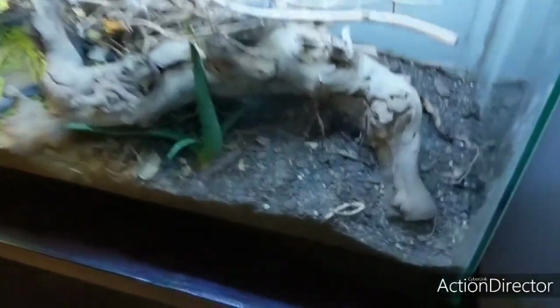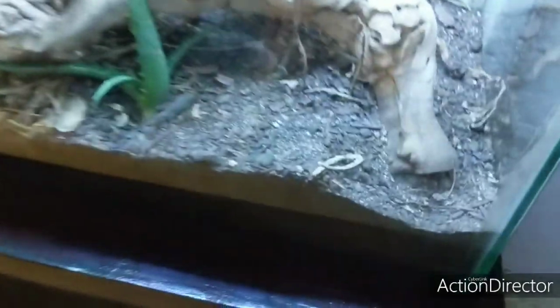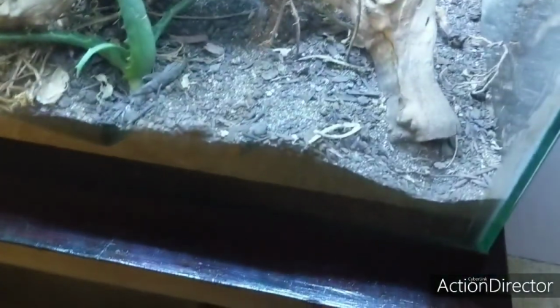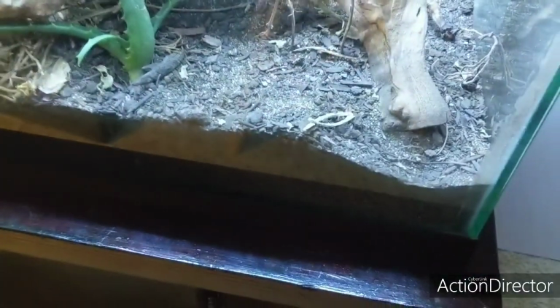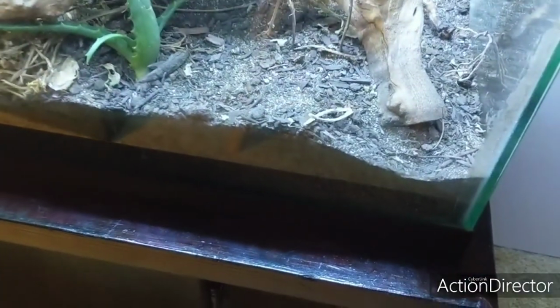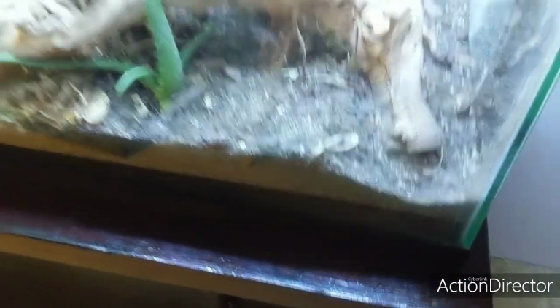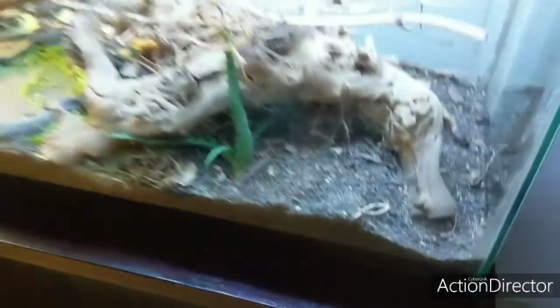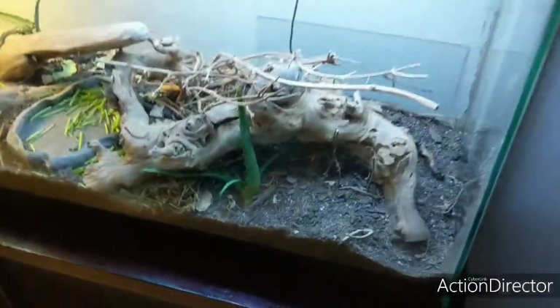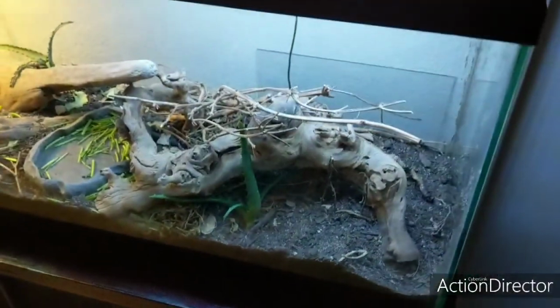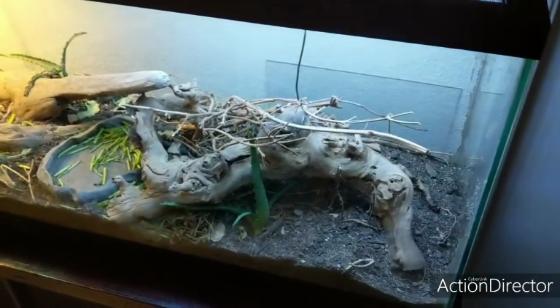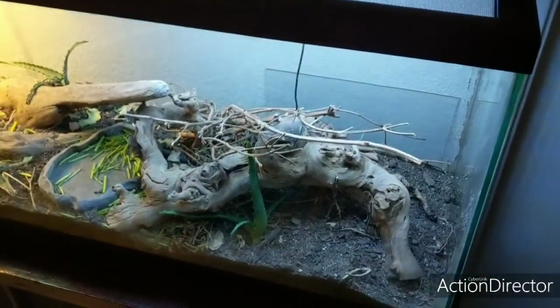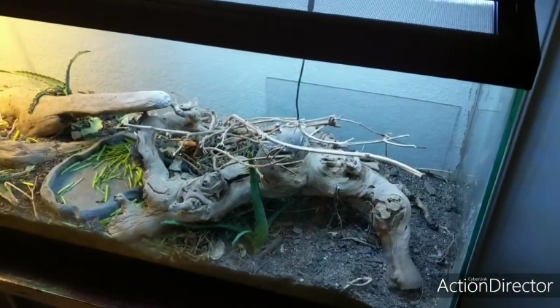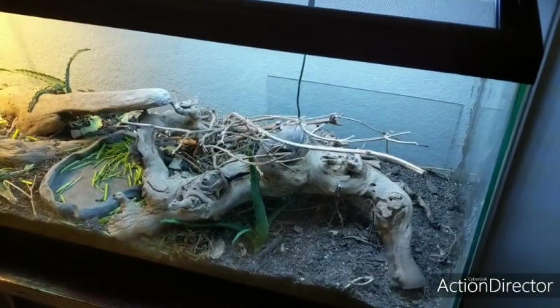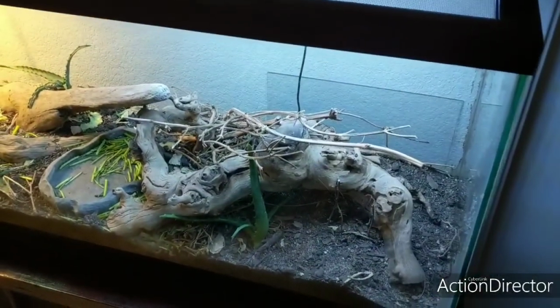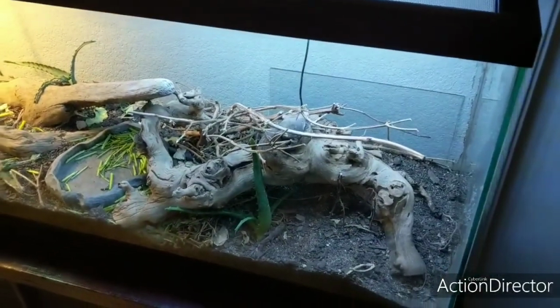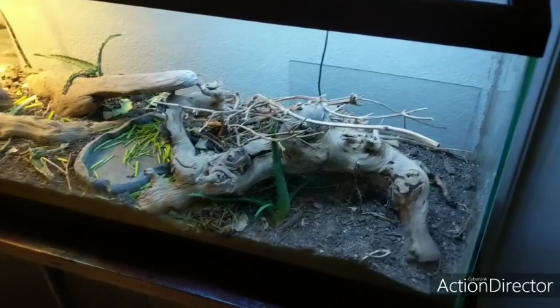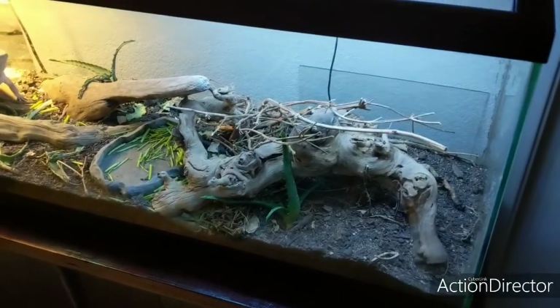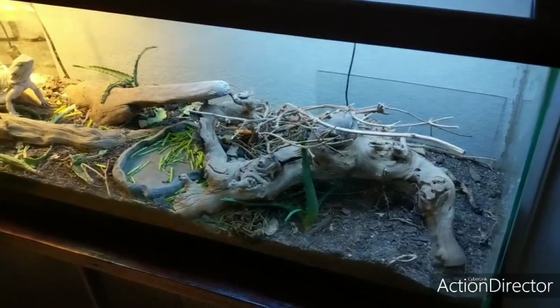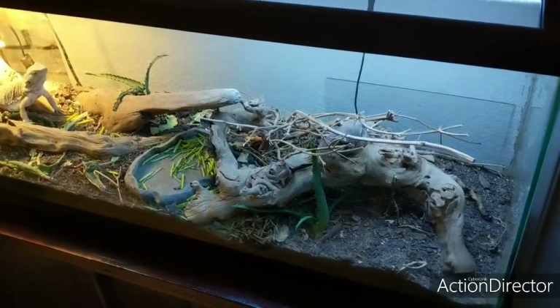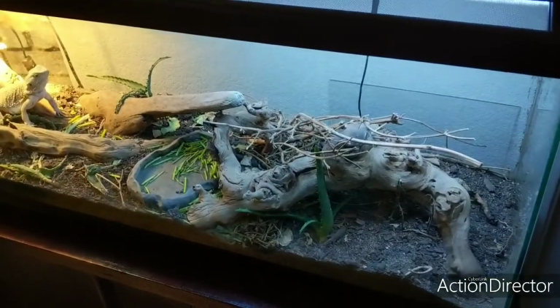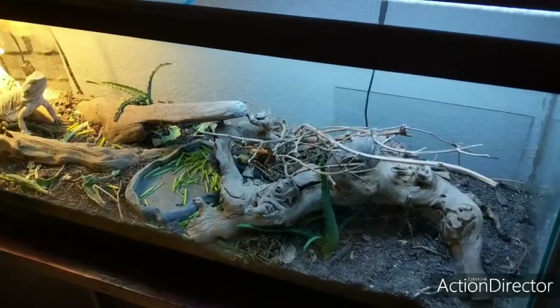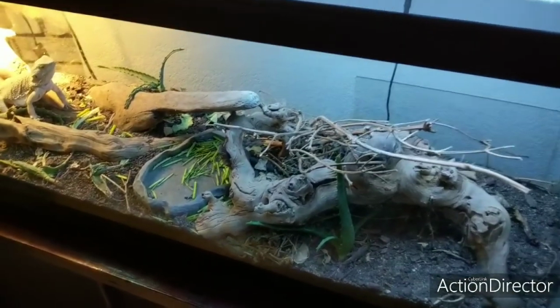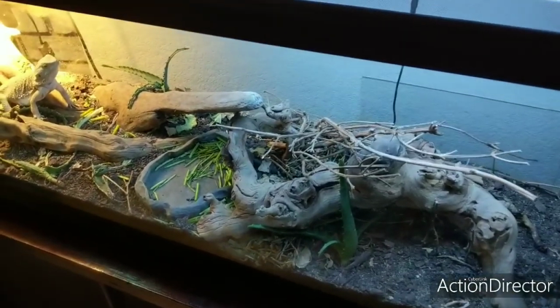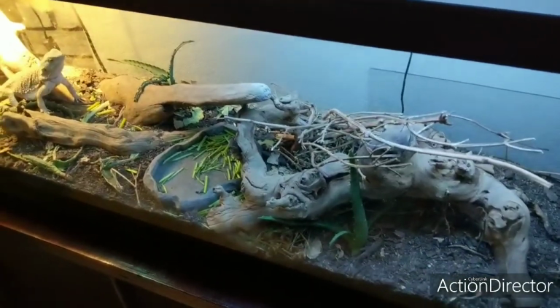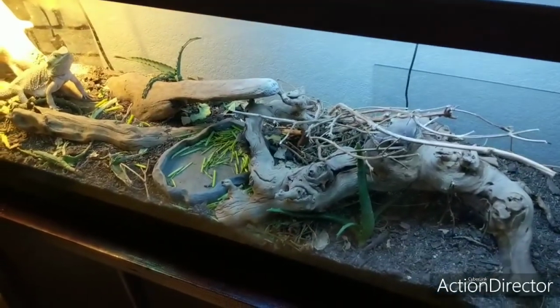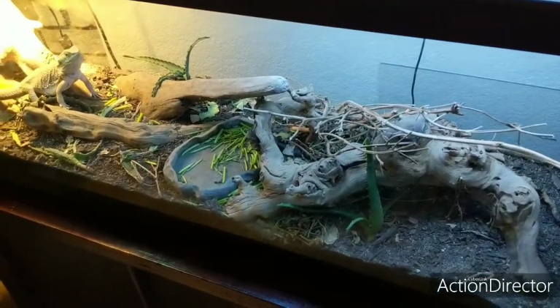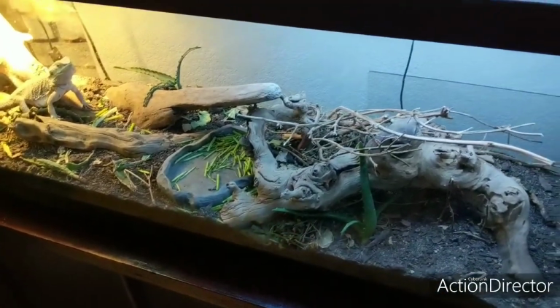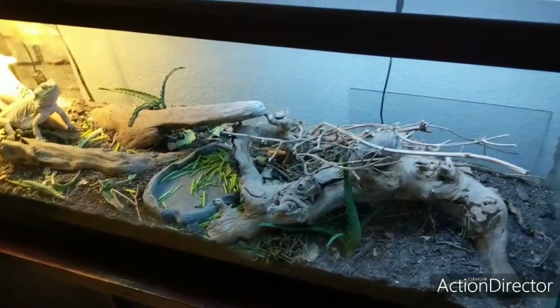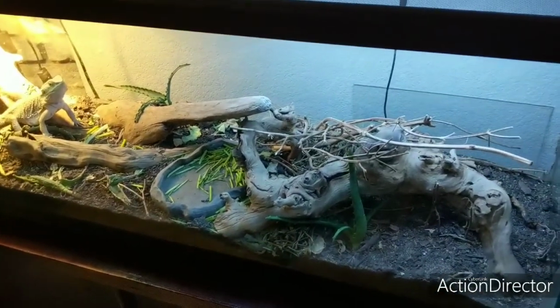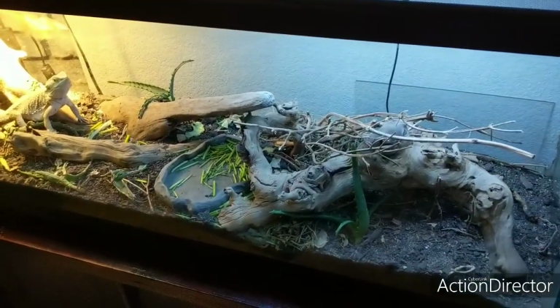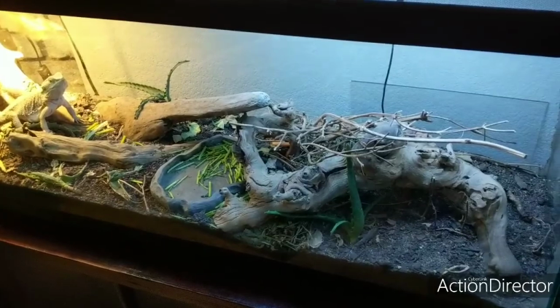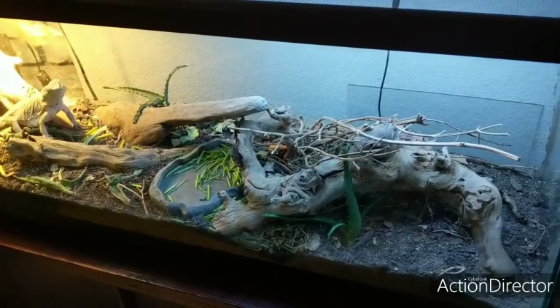As you can see the dirt is pretty dry. I have some bigger aloe vera plants here. Like I said, I have not cleaned this tank in six months or longer — it's been really nice.